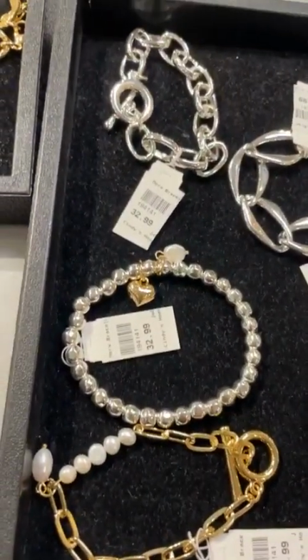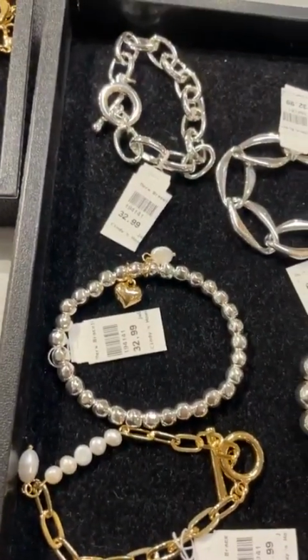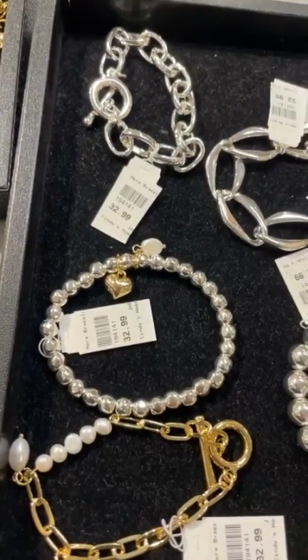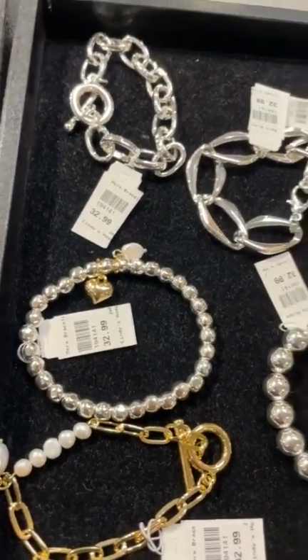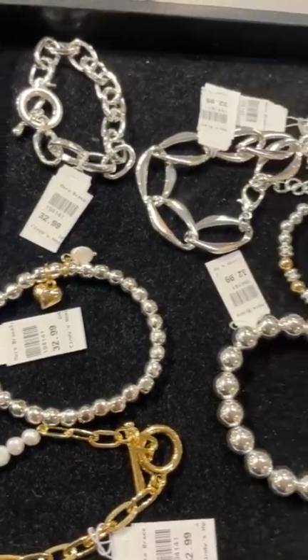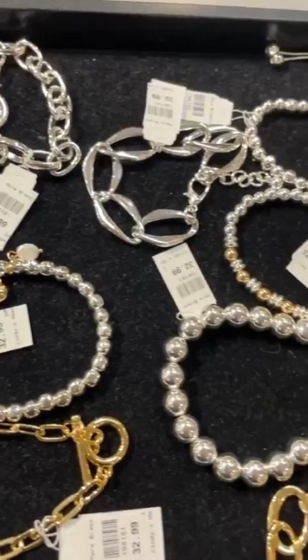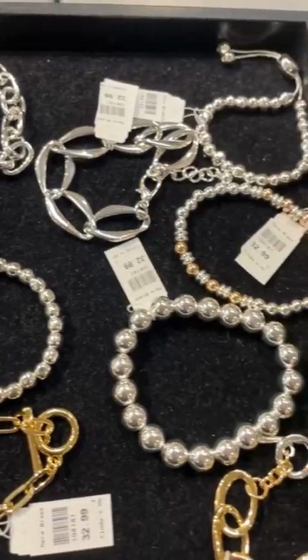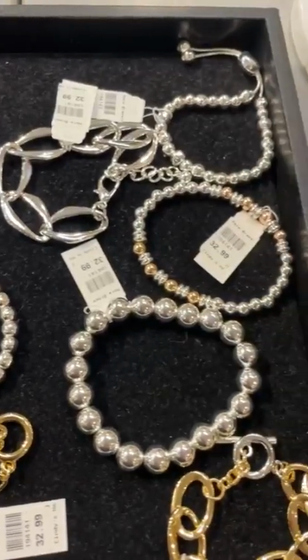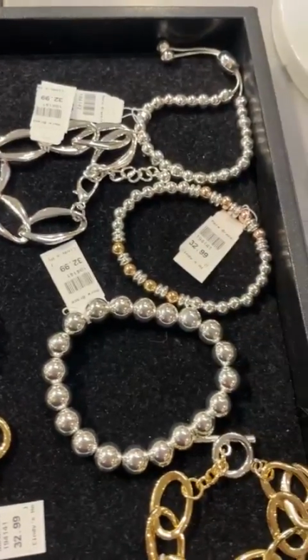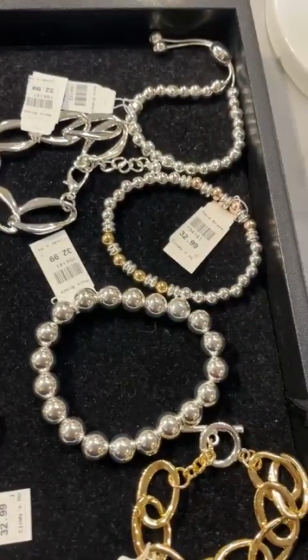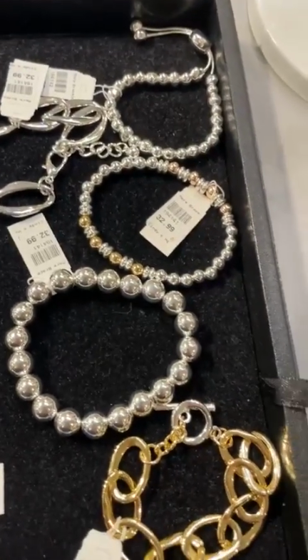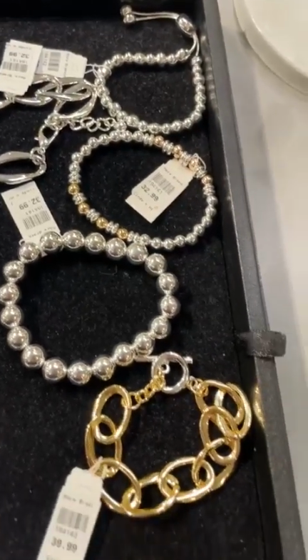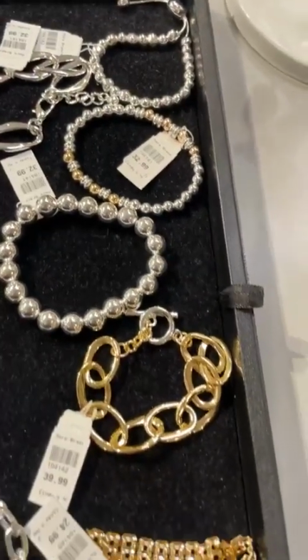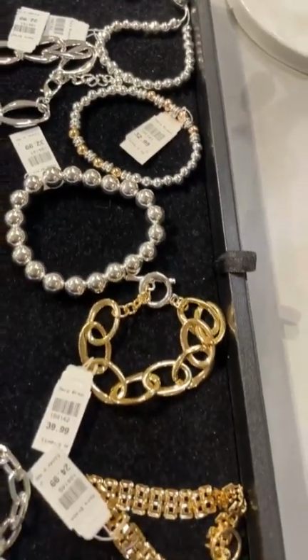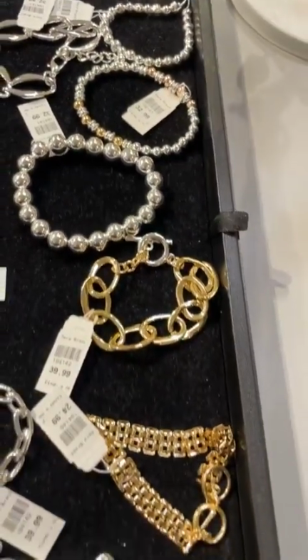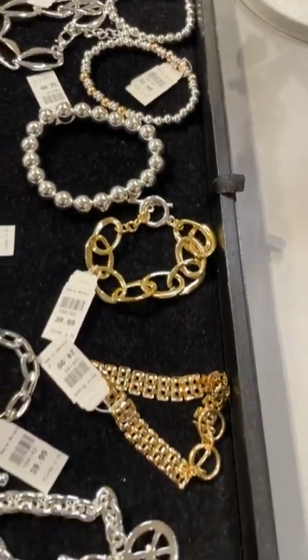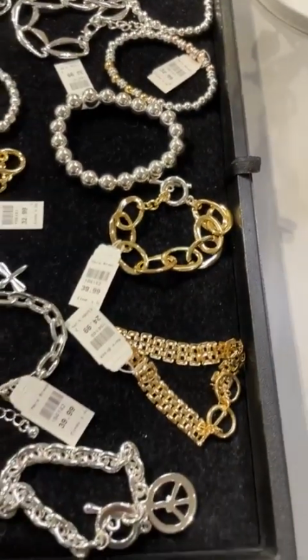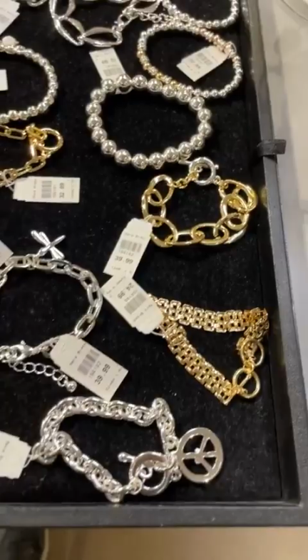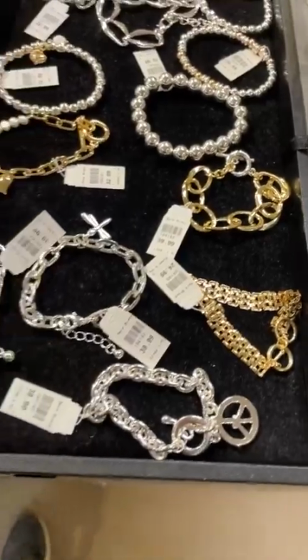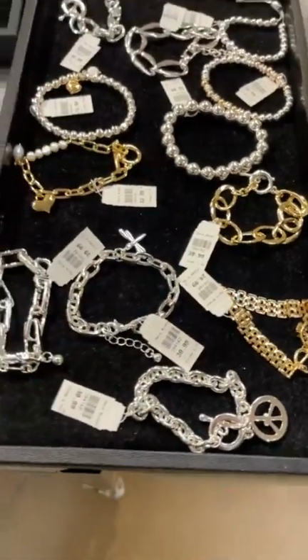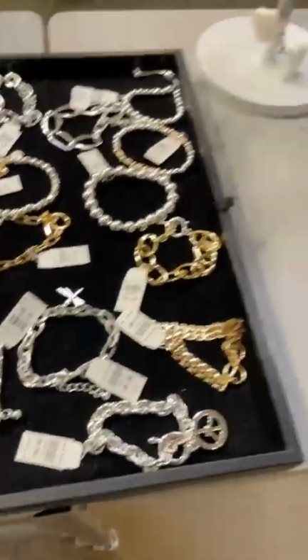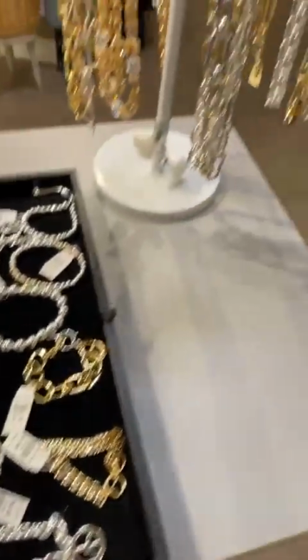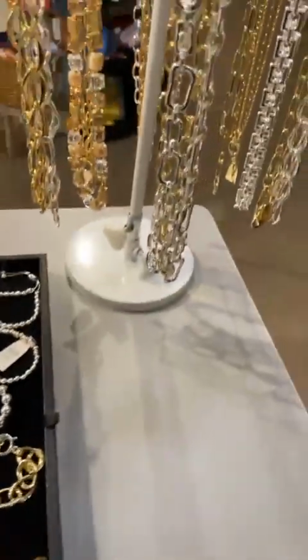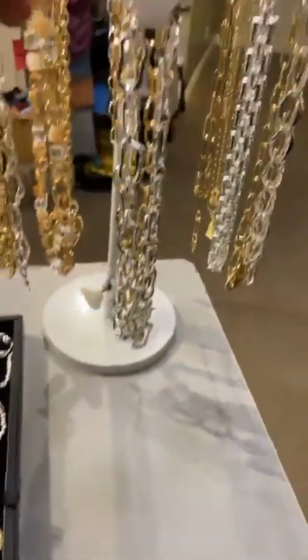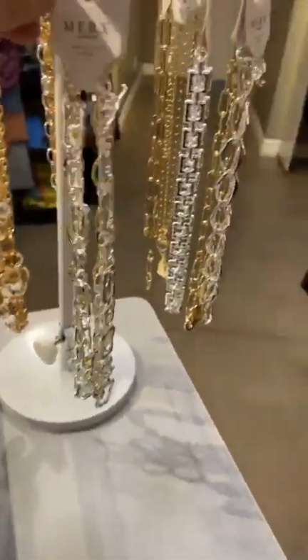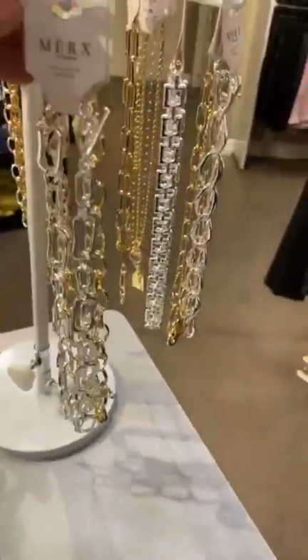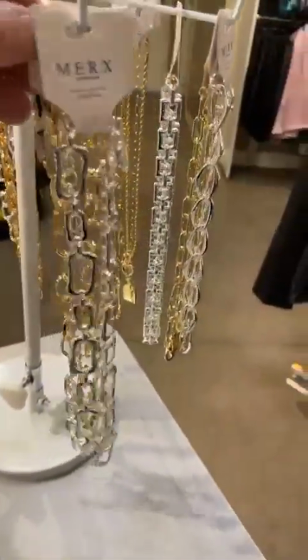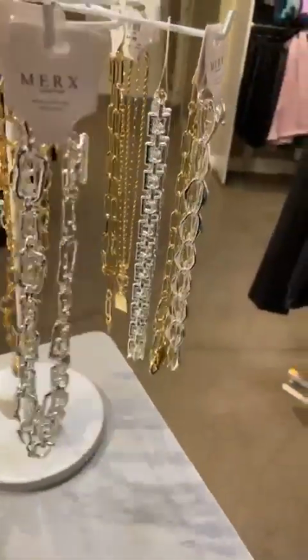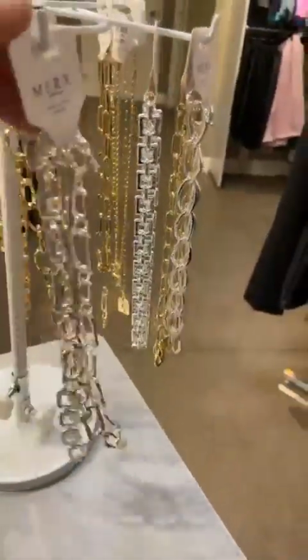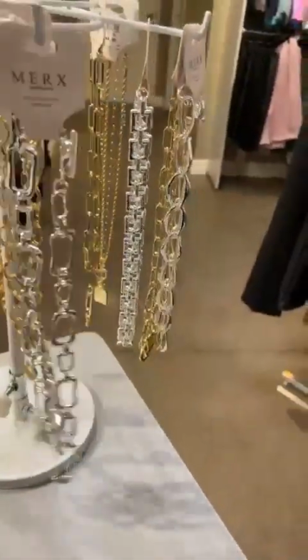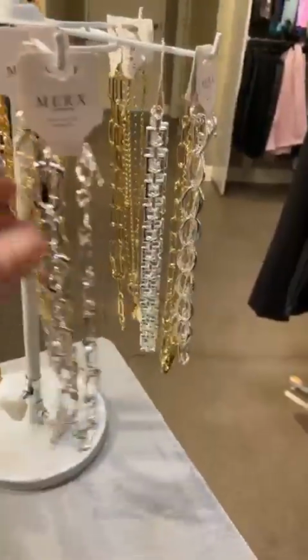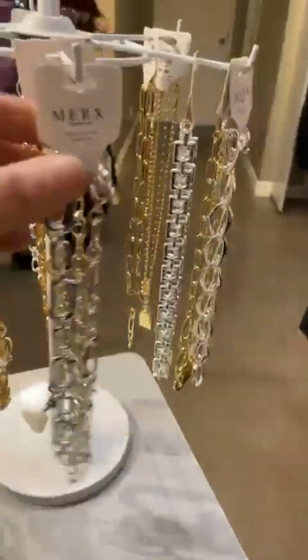With Mother's Day coming up in a little bit, Easter, birthdays, anniversaries — these will all be on display. I'm going to show you the necklaces that we've got as well.